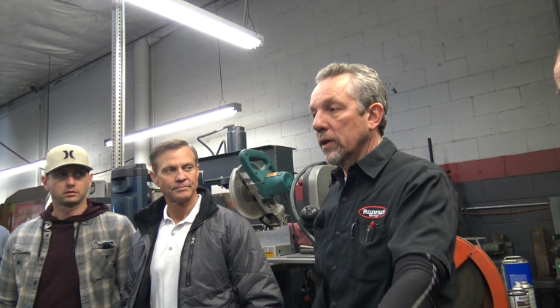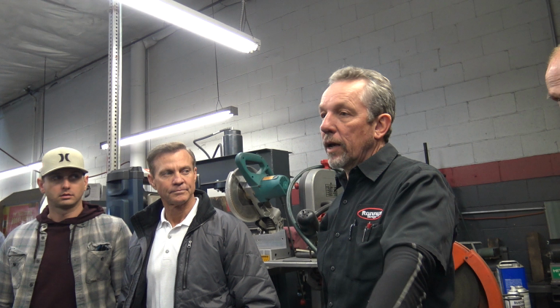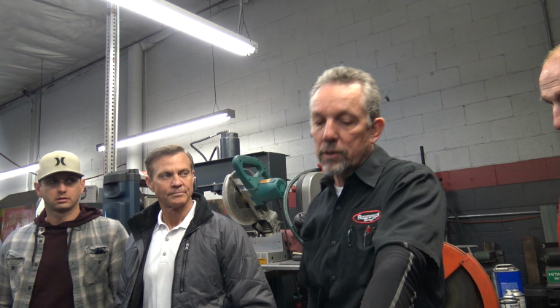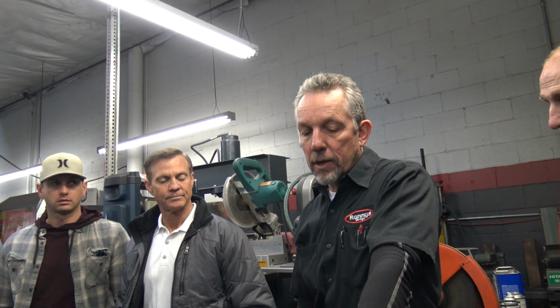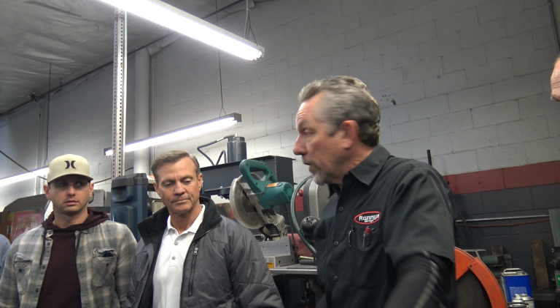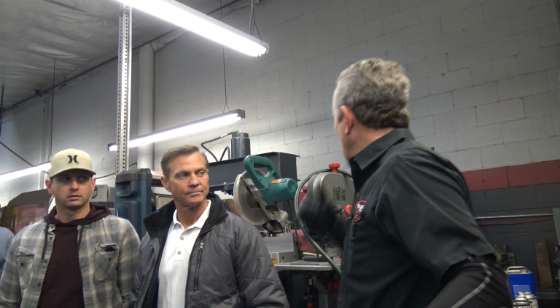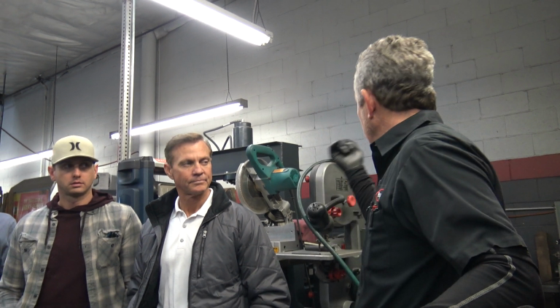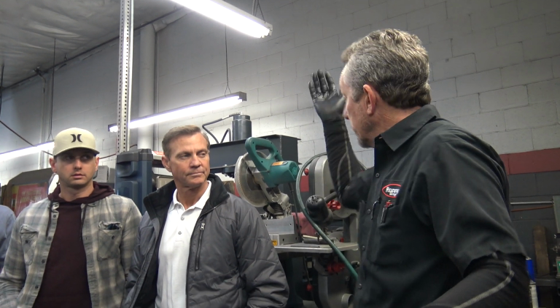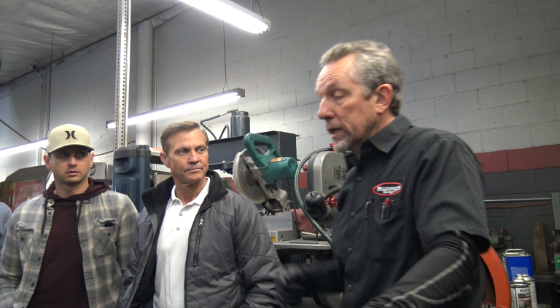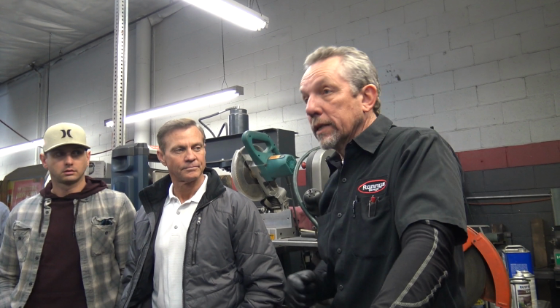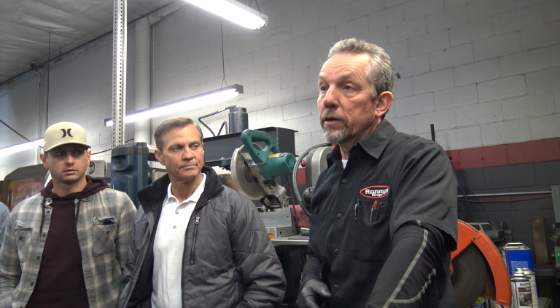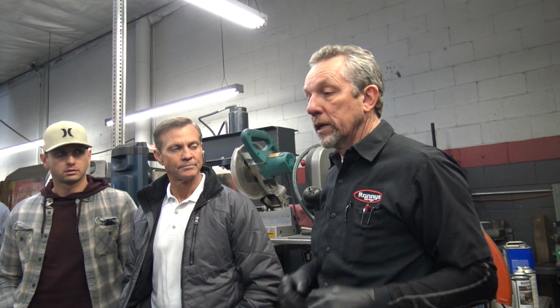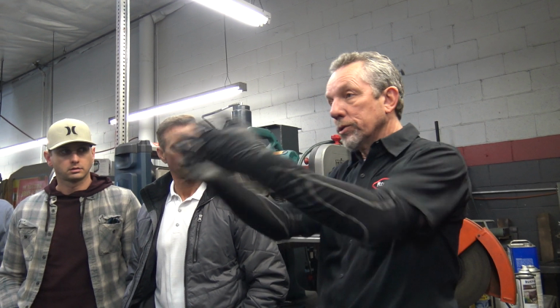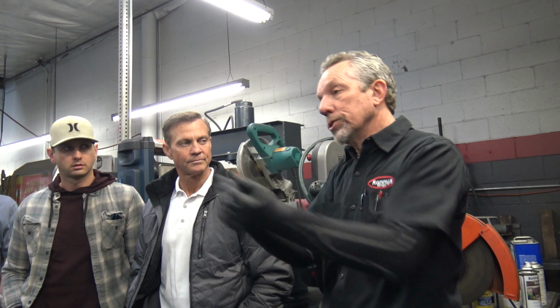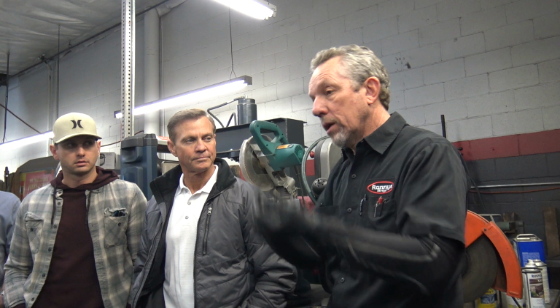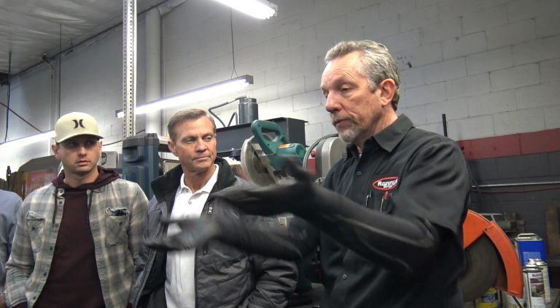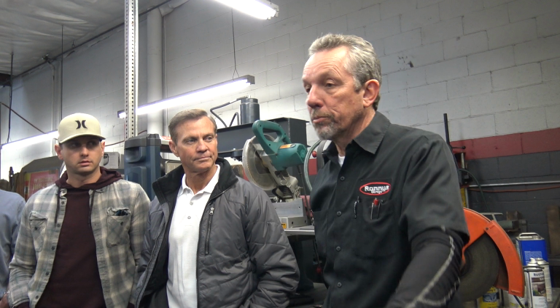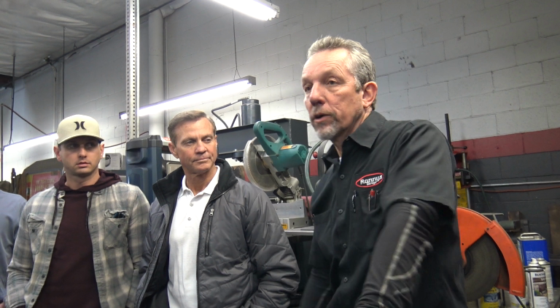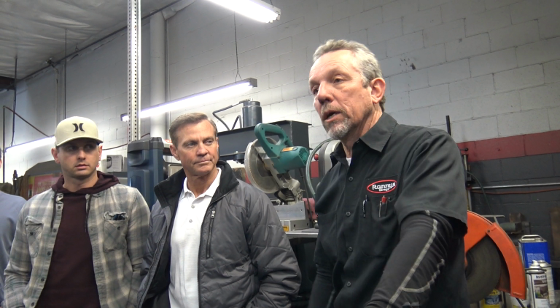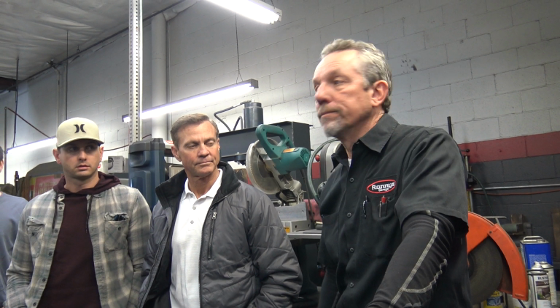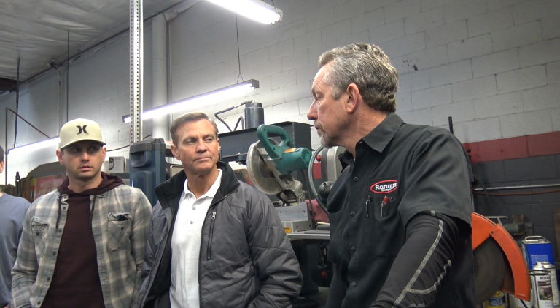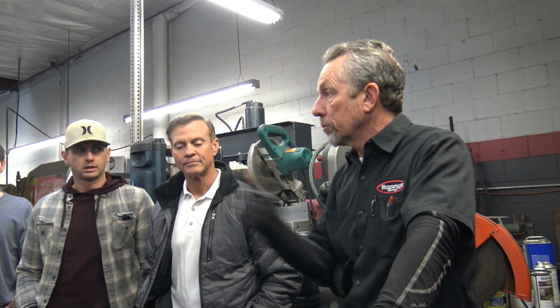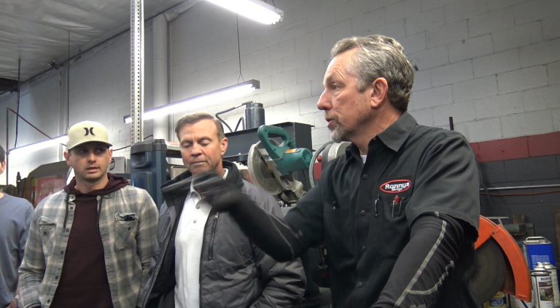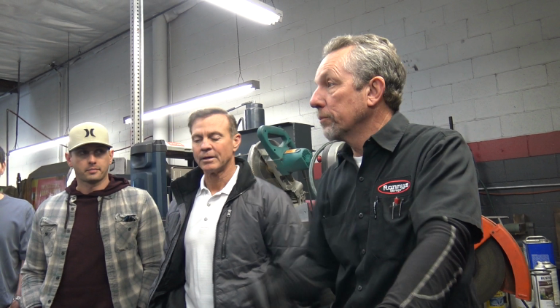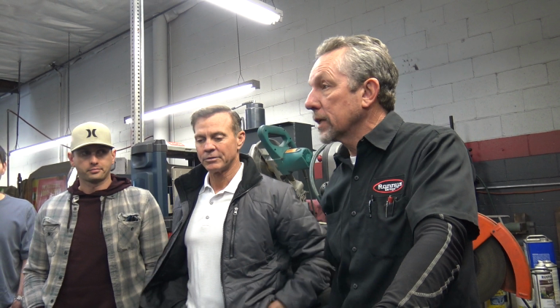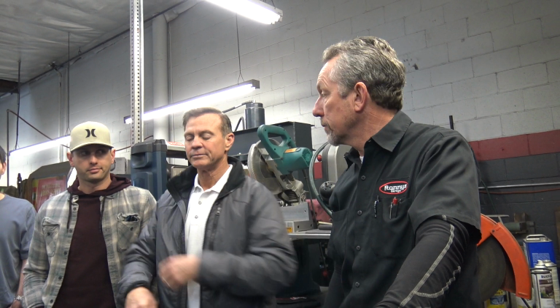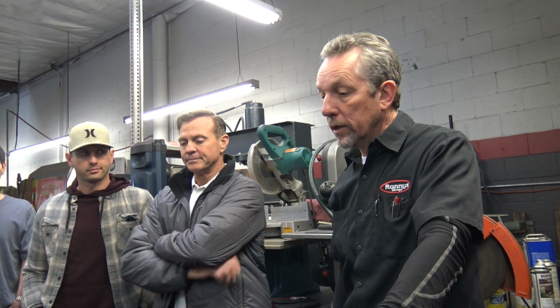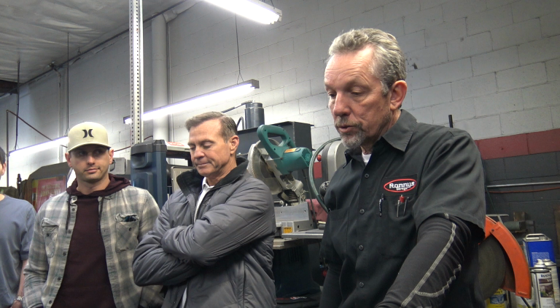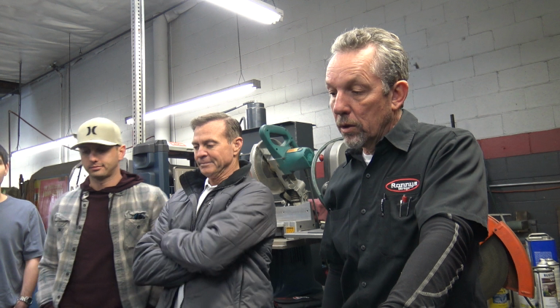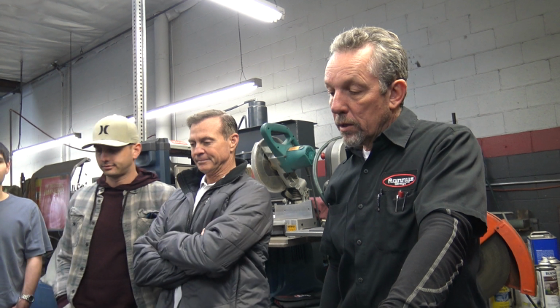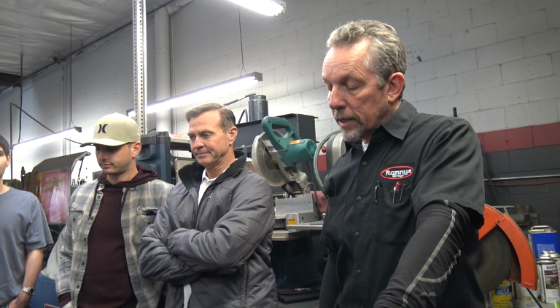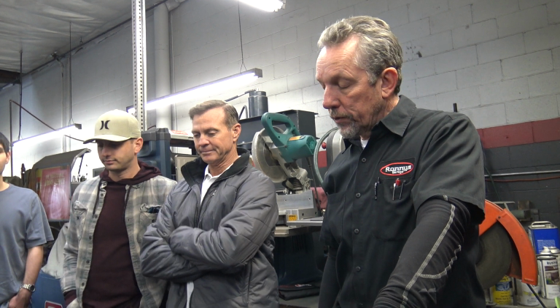I finally bought a lathe and a mill because I got tired of sending parts to a machine shop and having them disappear for a couple of months. I've got a production shop — I've got to make things happen. So that's the difficulty.